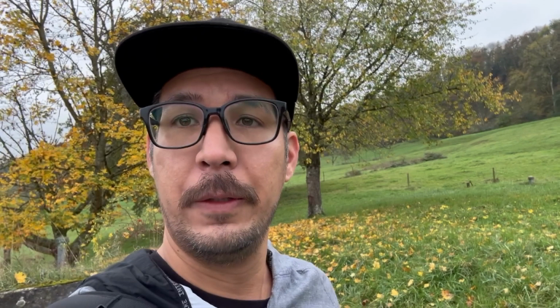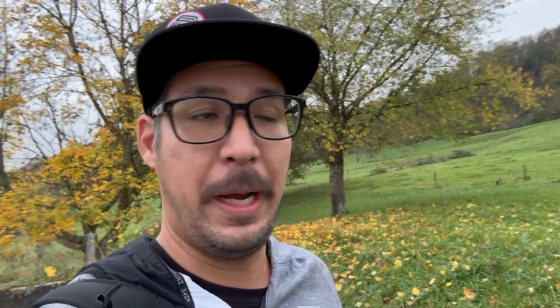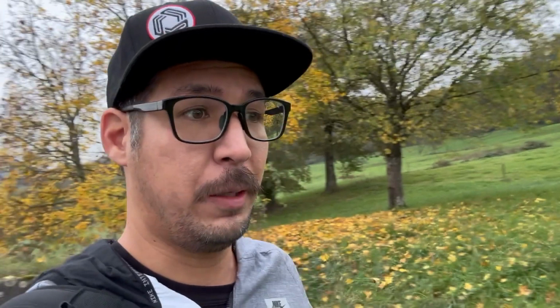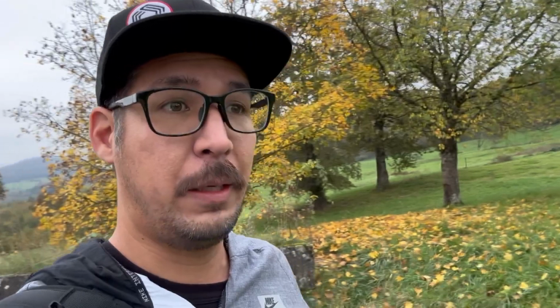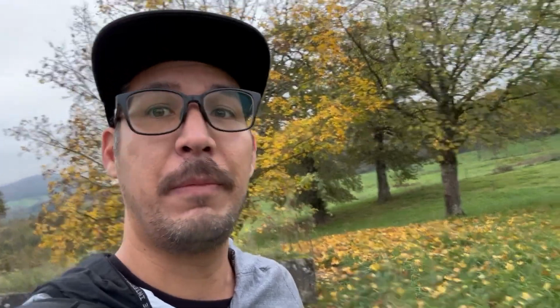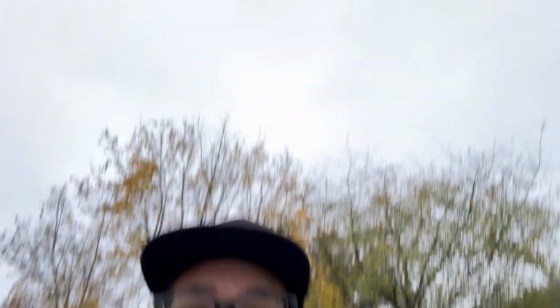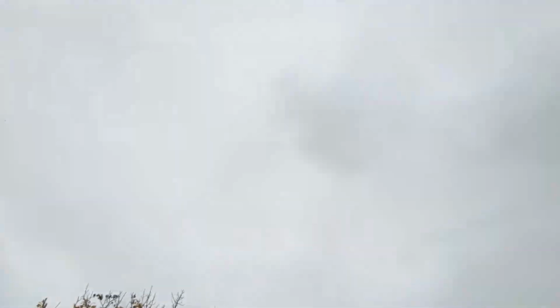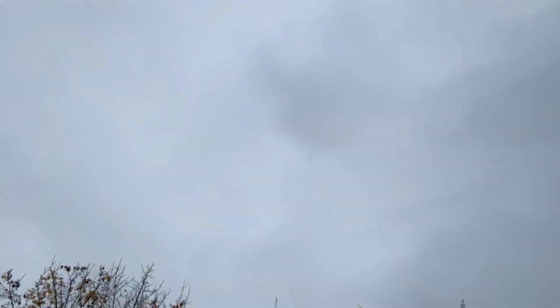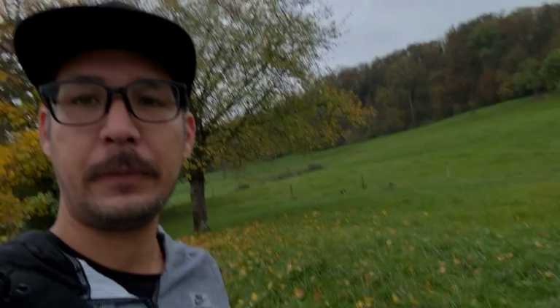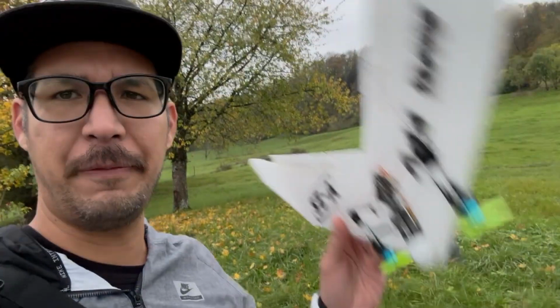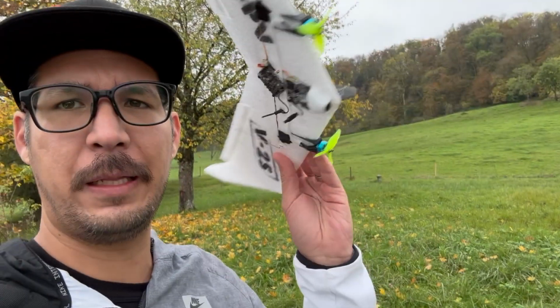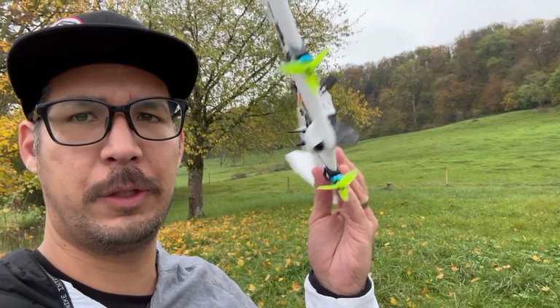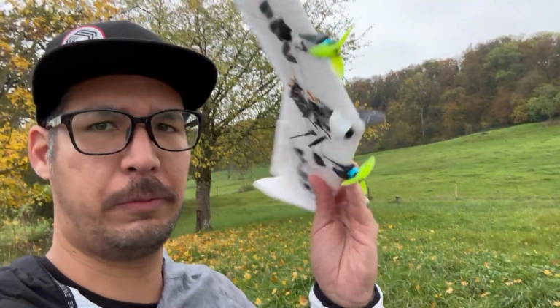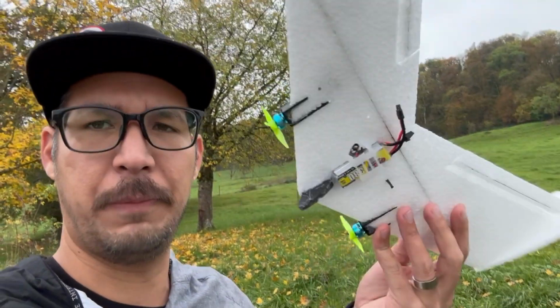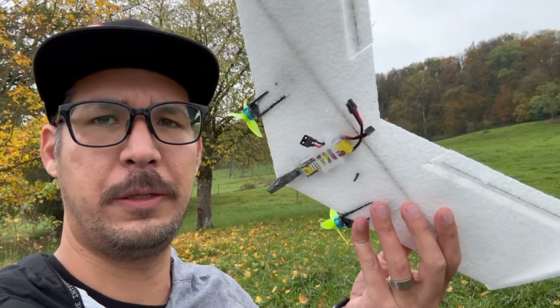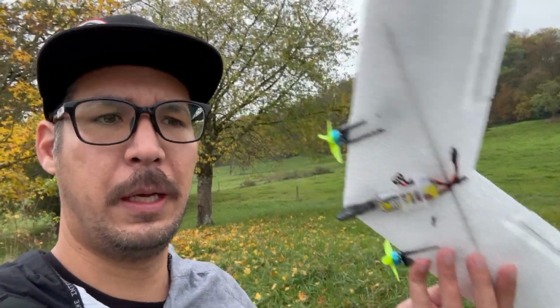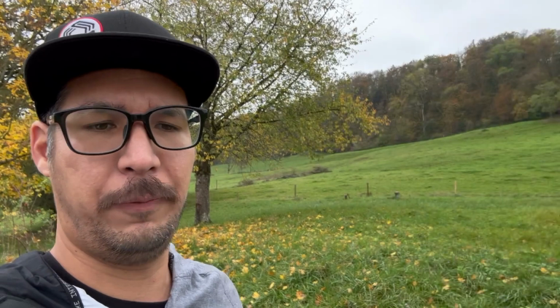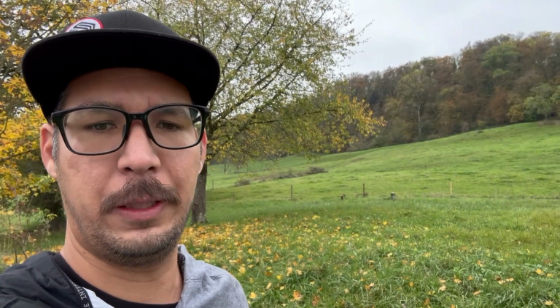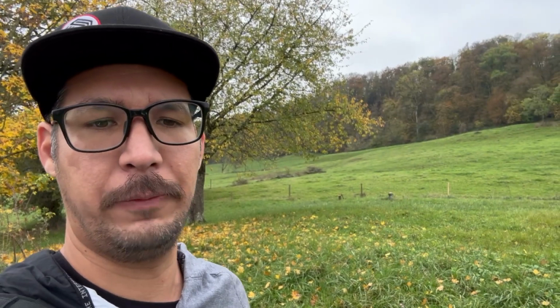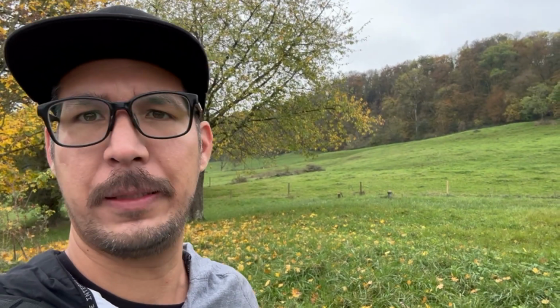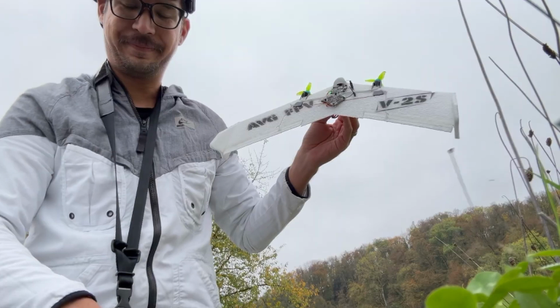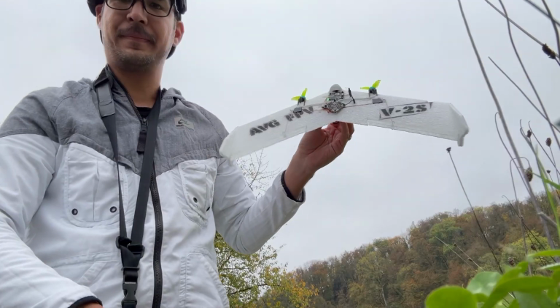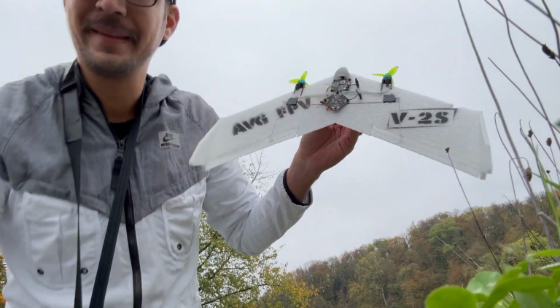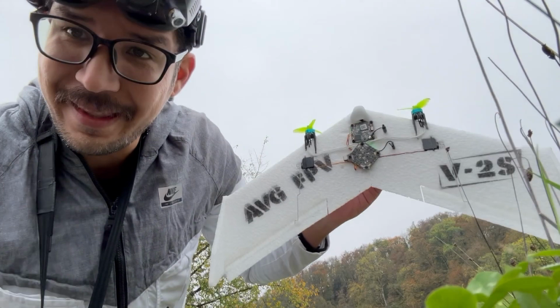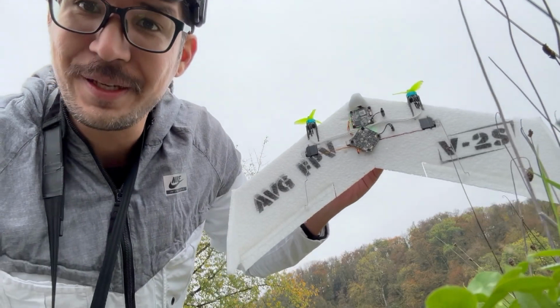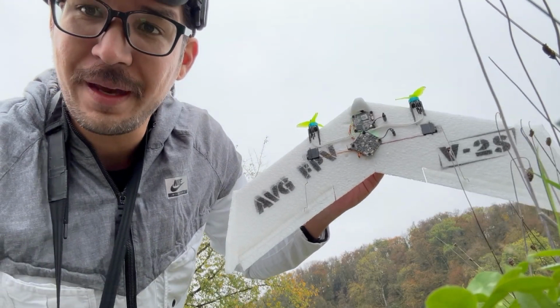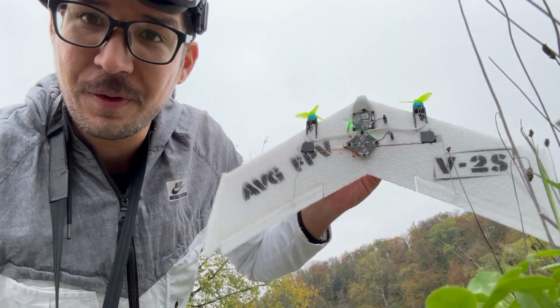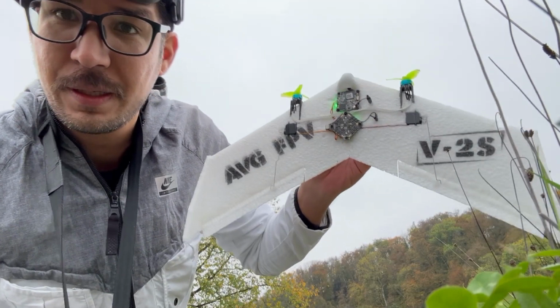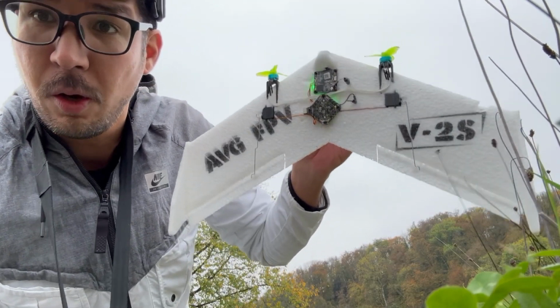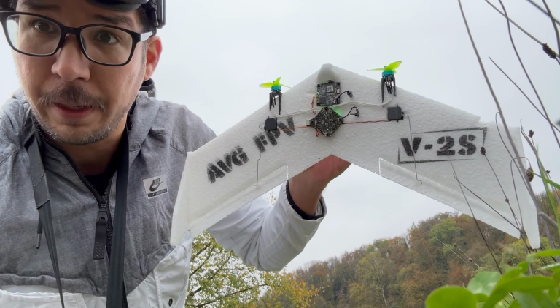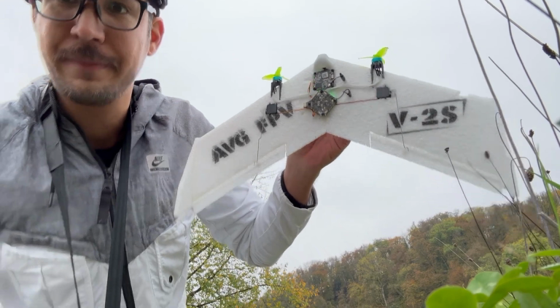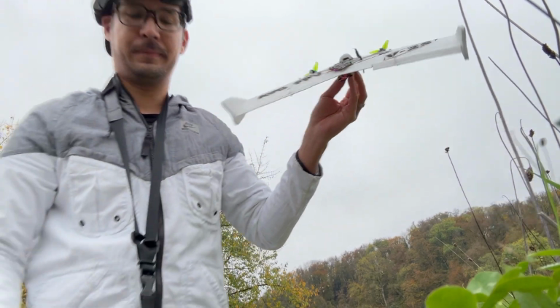We're at the spot ready to maiden before the rain comes. After the flight I will do a short description of the parts used. But for now let's see if she flies. And the best feature of INAV is of course auto-launch — it's so much fun.